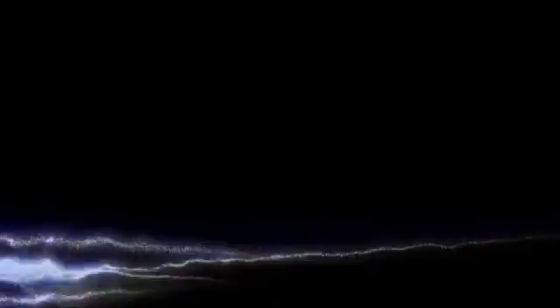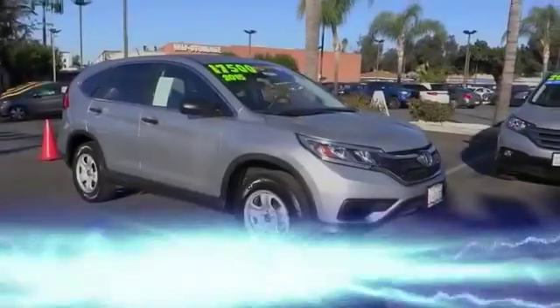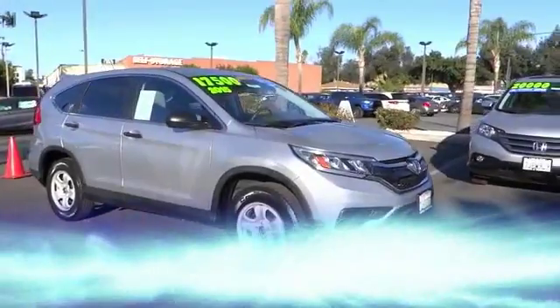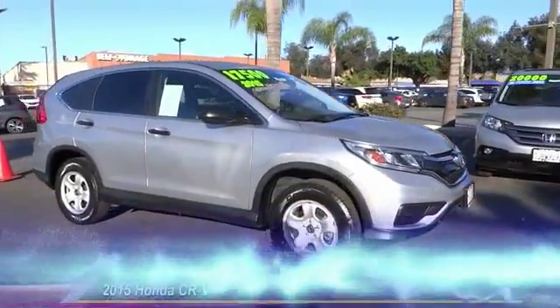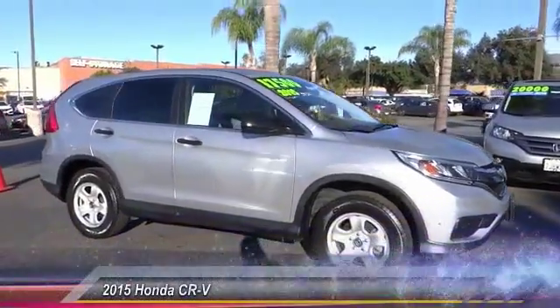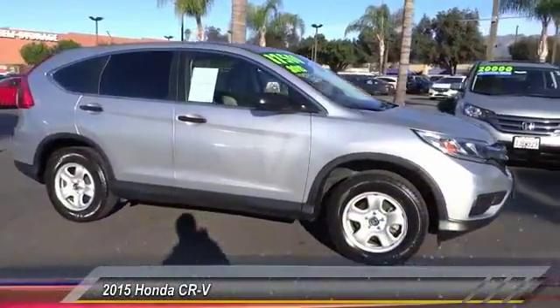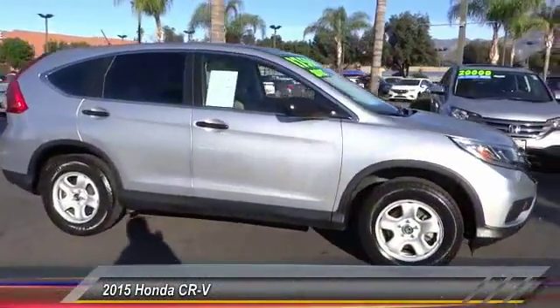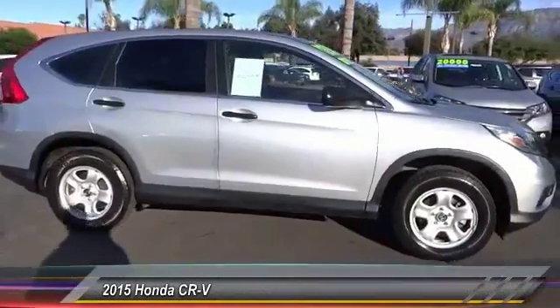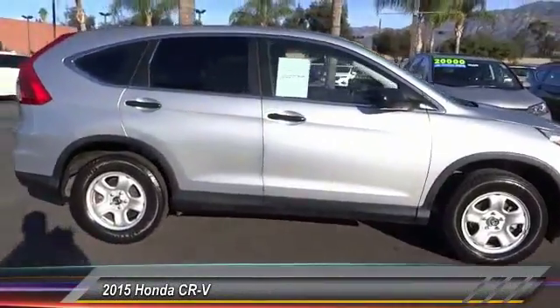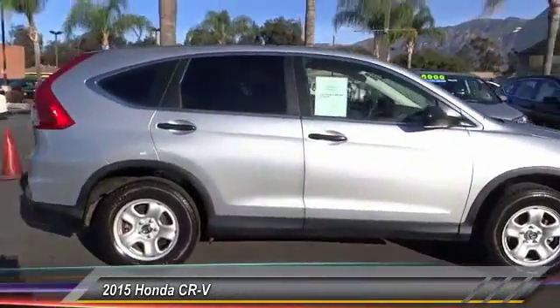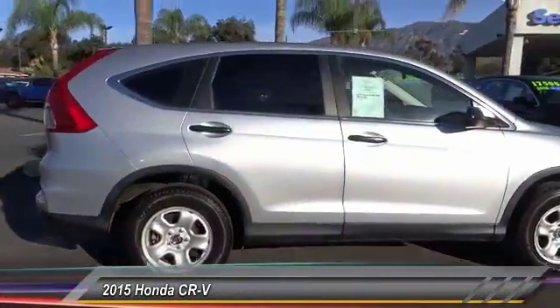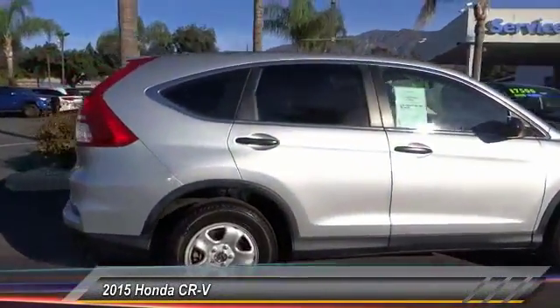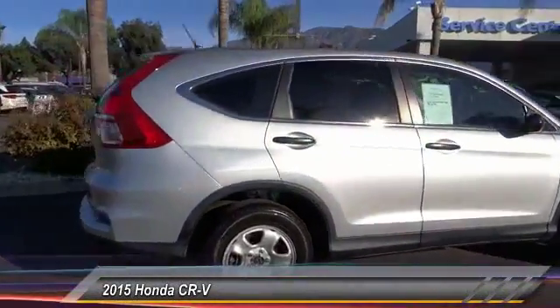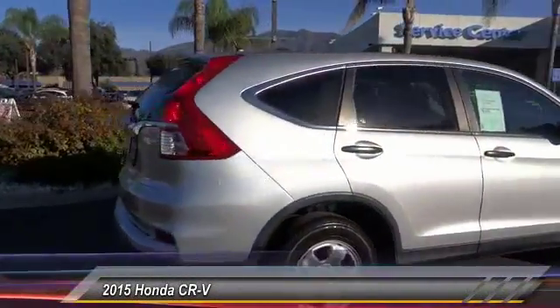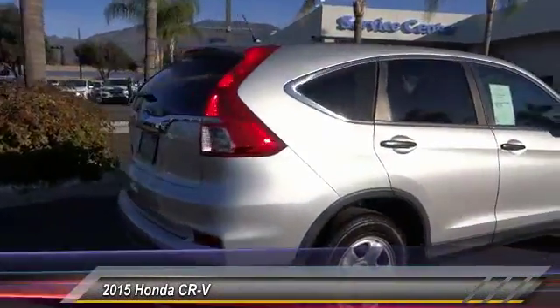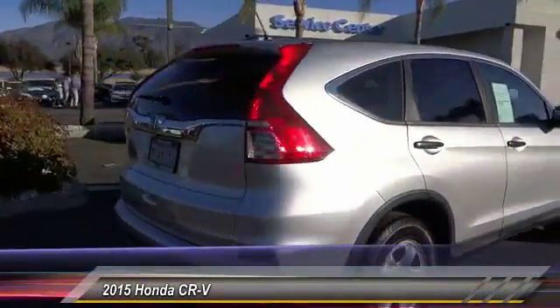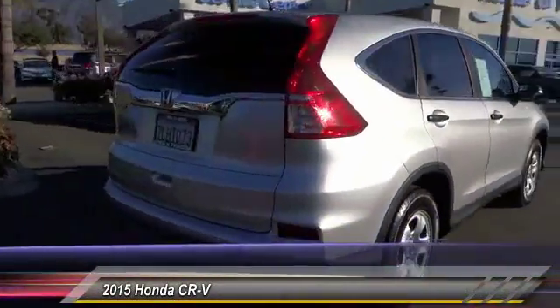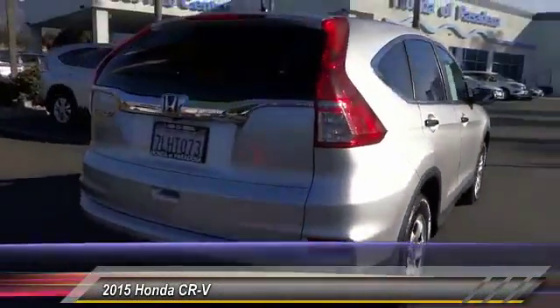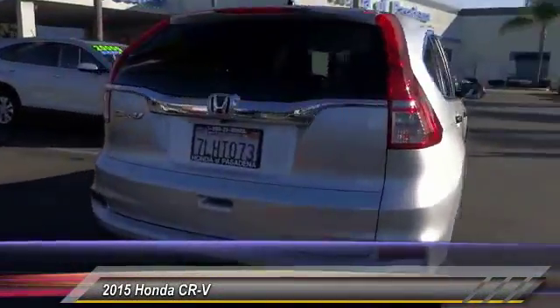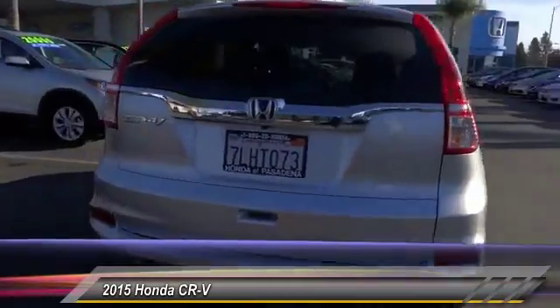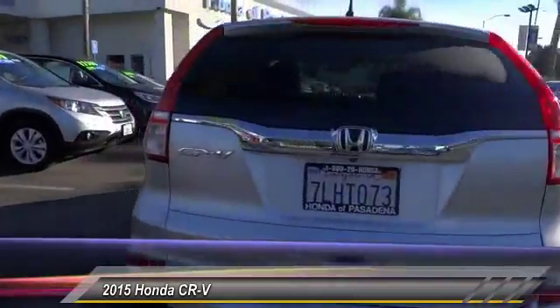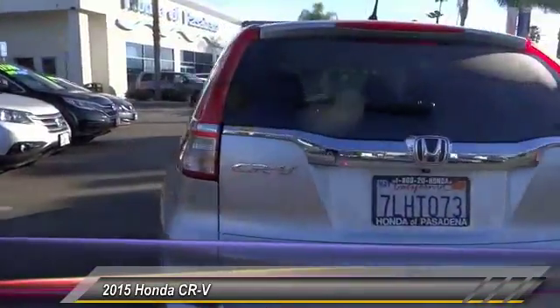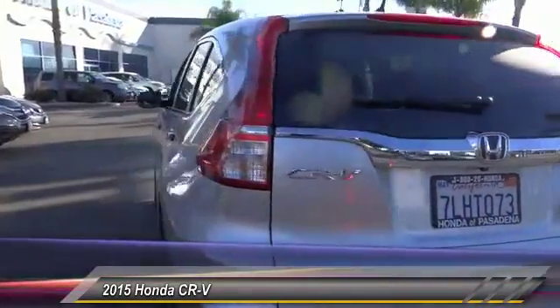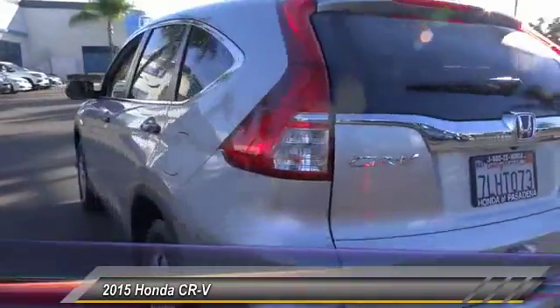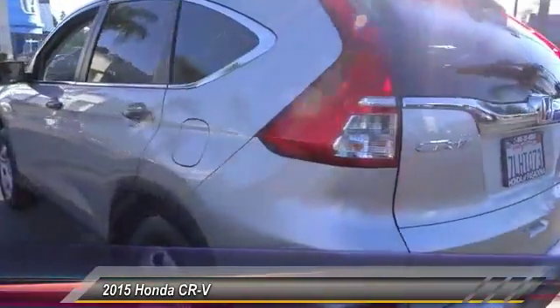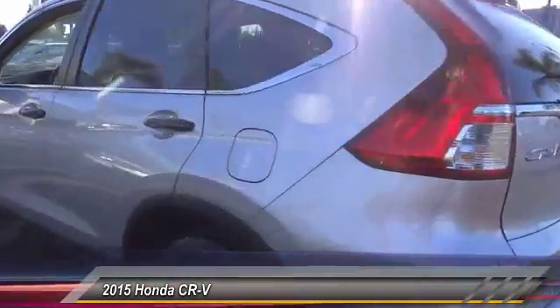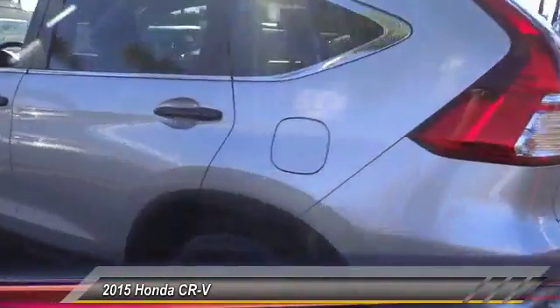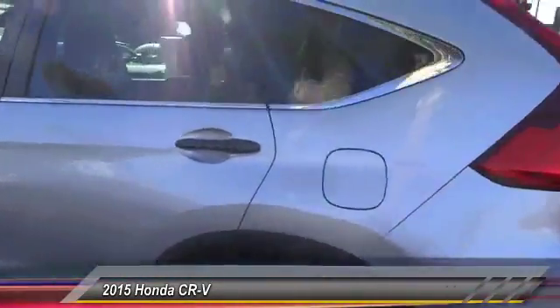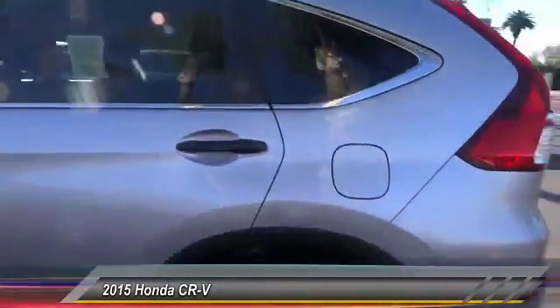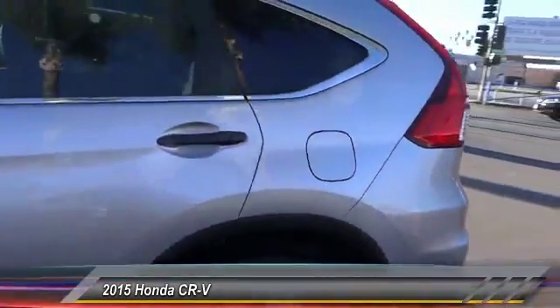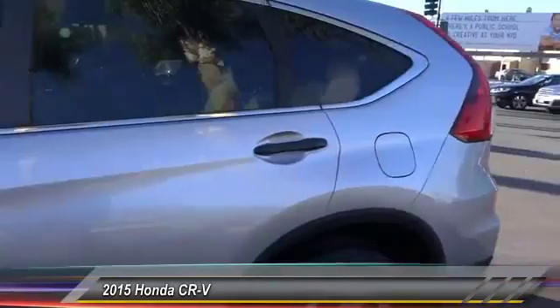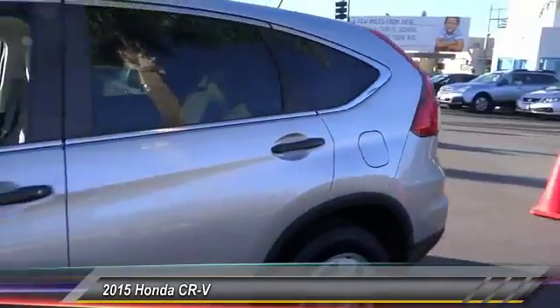The 2015 CR-V — a top recommended vehicle because of its car-like driving manners, good value, cool technology, and comfy interior. This vehicle has less than 45,000 miles.